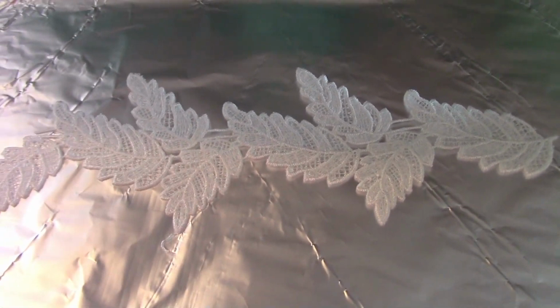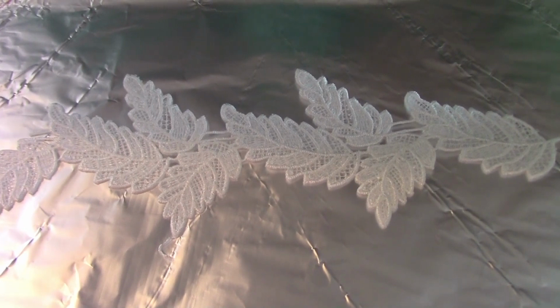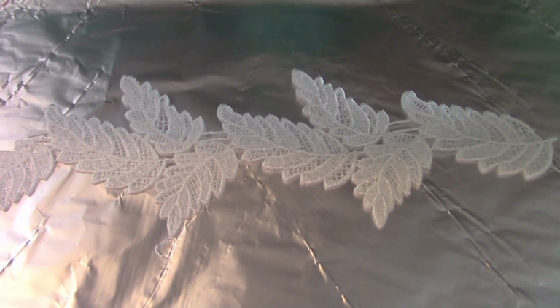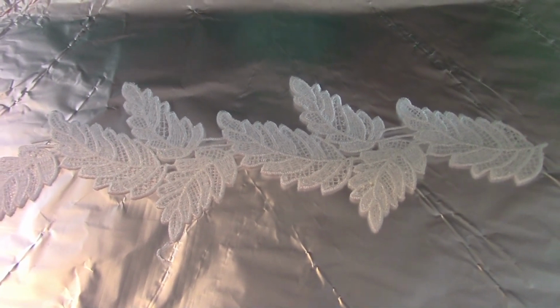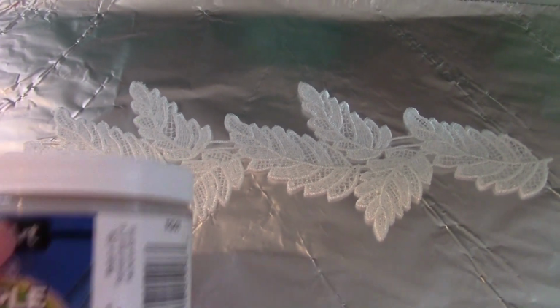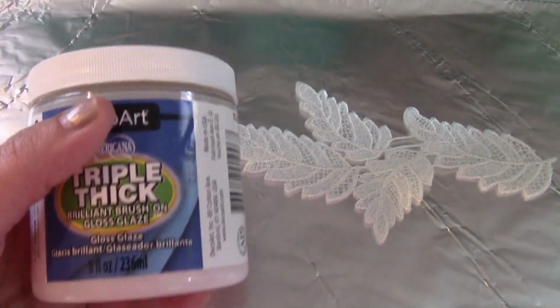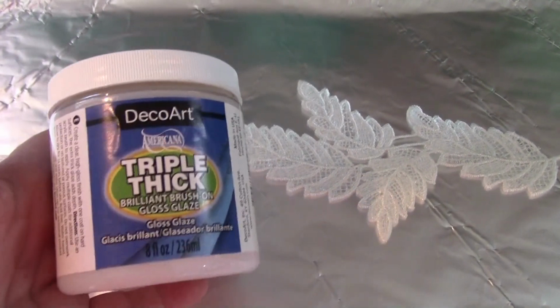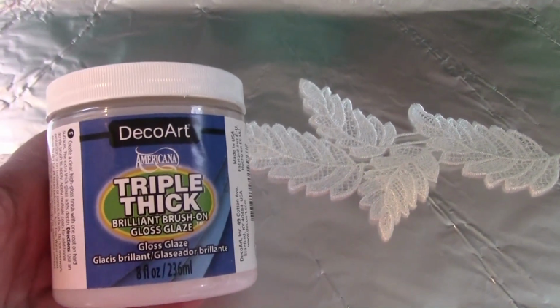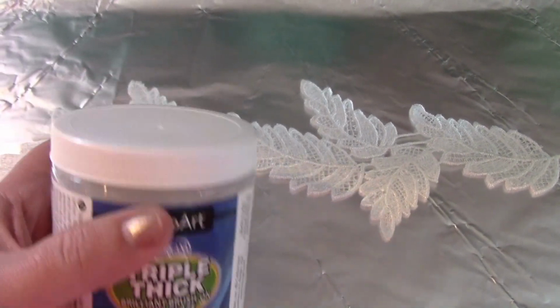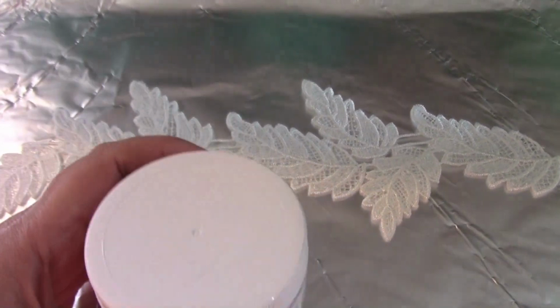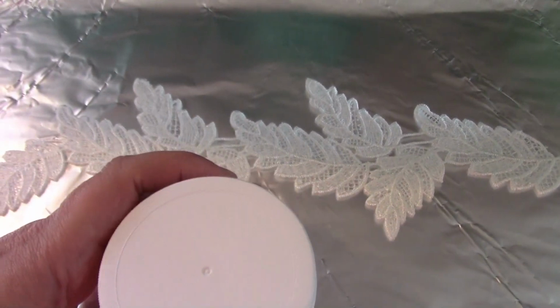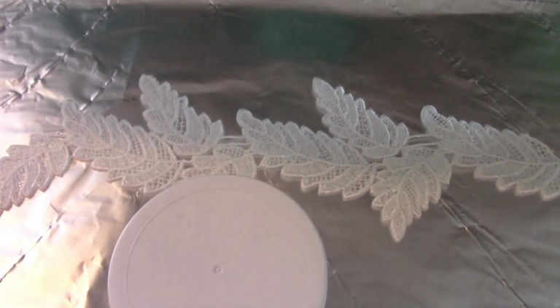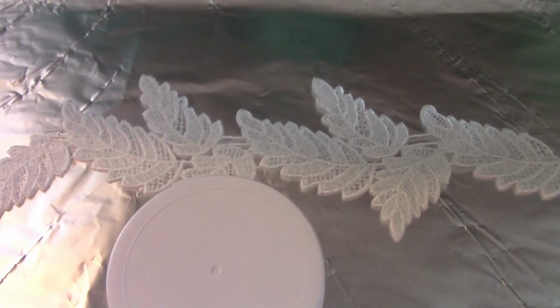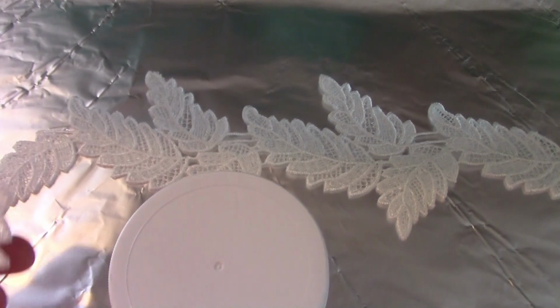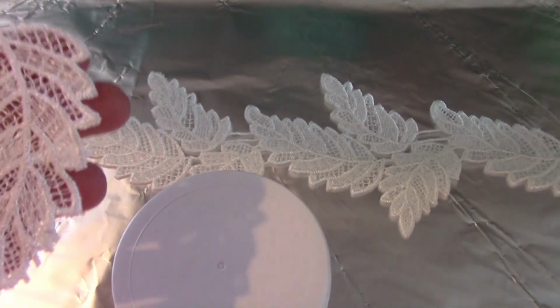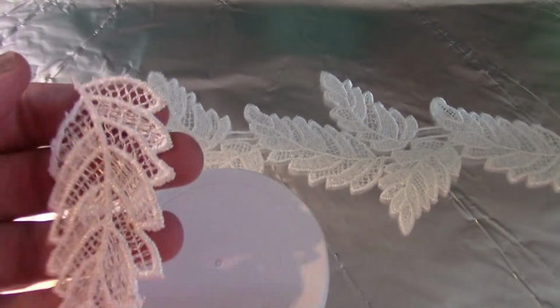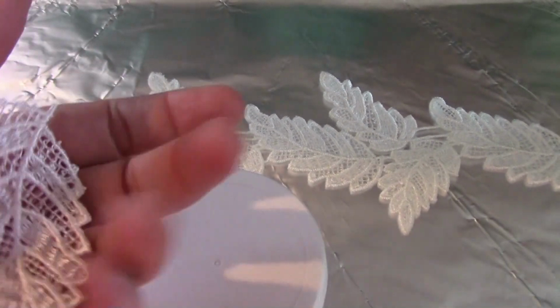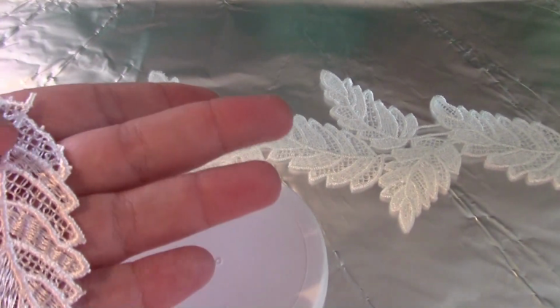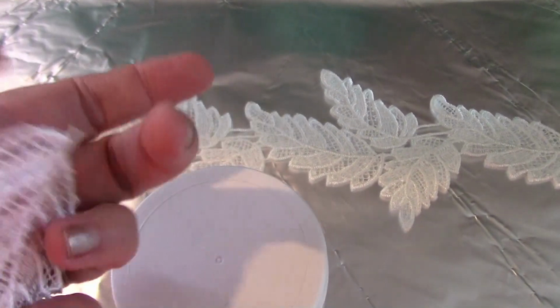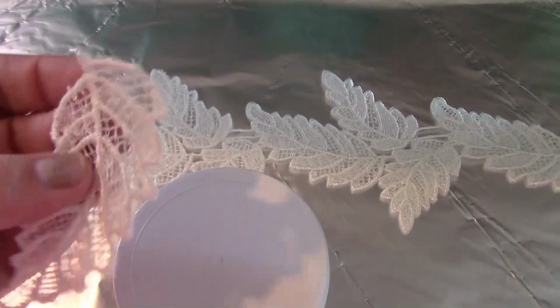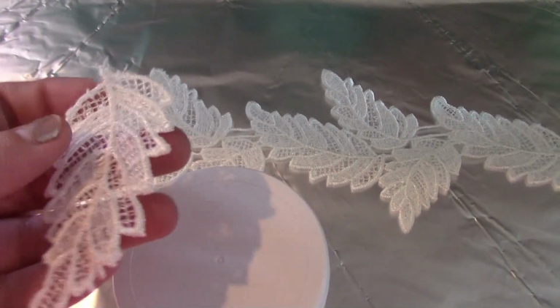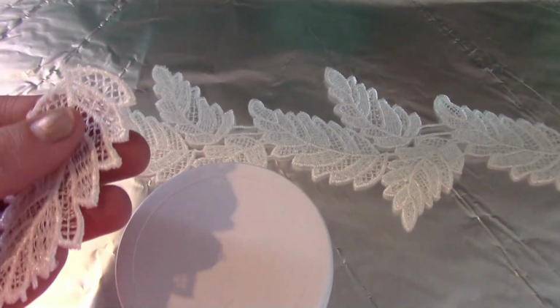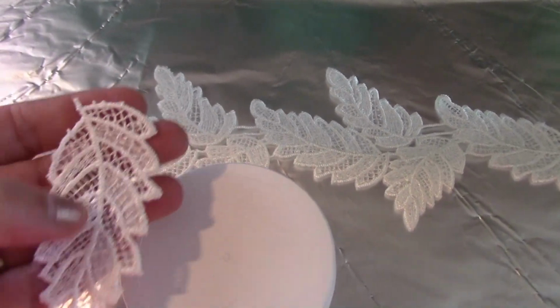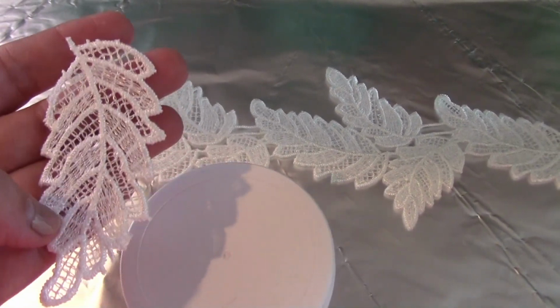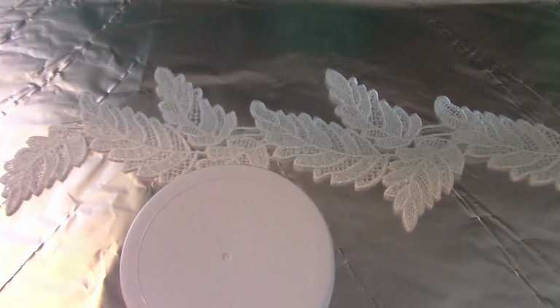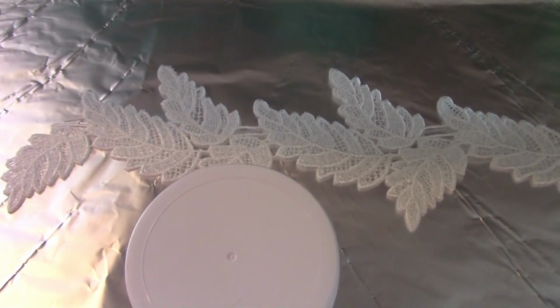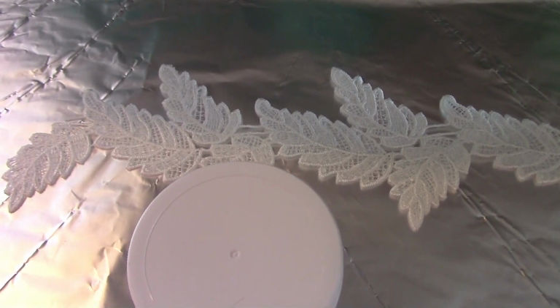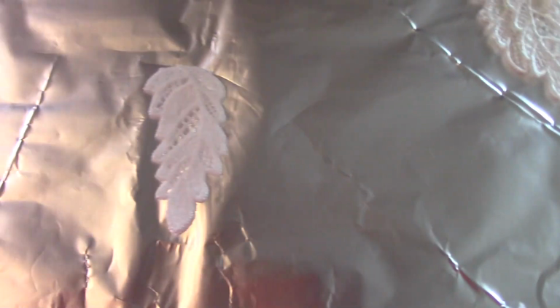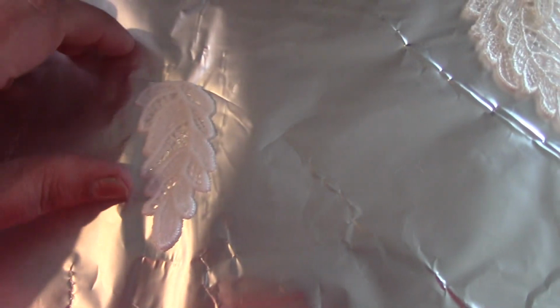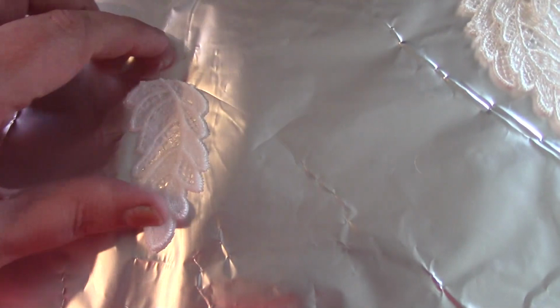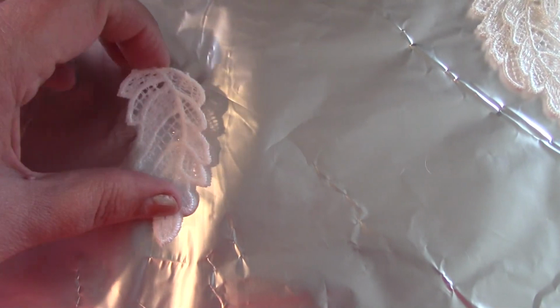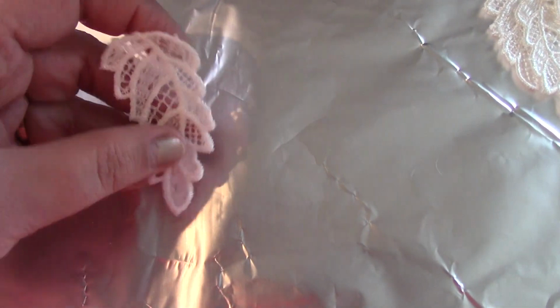So what I did was I got out the triple thick. I'm going to cut them all apart like this, flip them over, and I'm going to put a coat of triple thick on them. Now once you put the triple thick on...